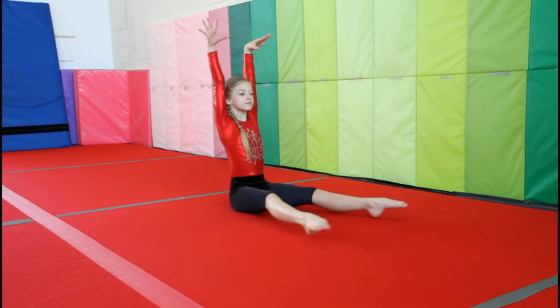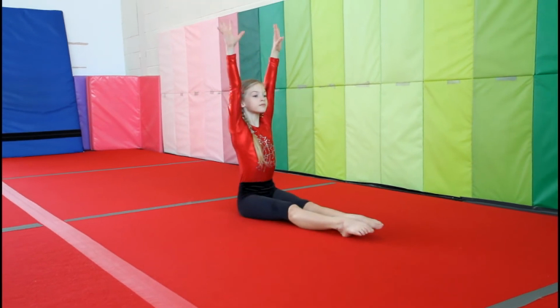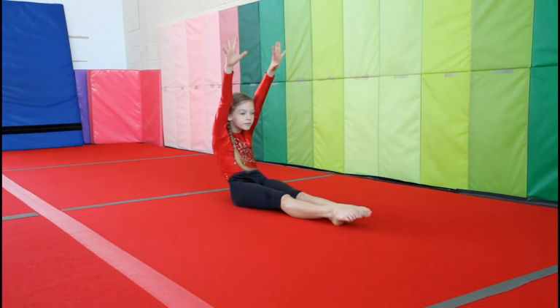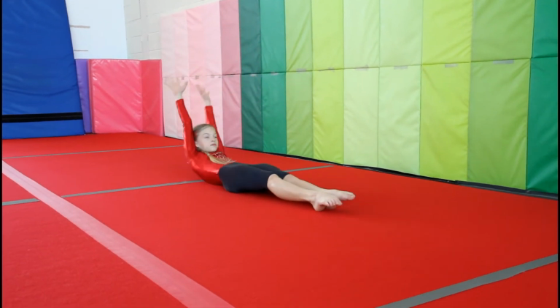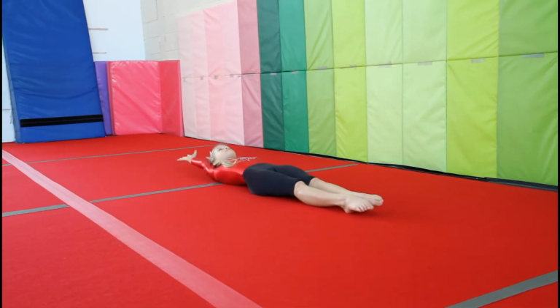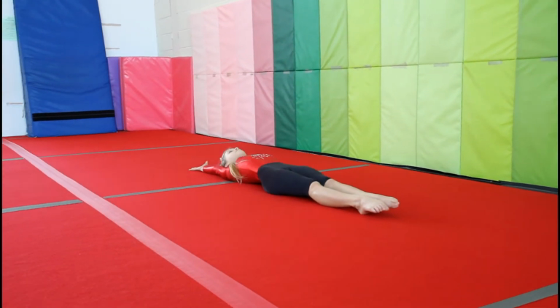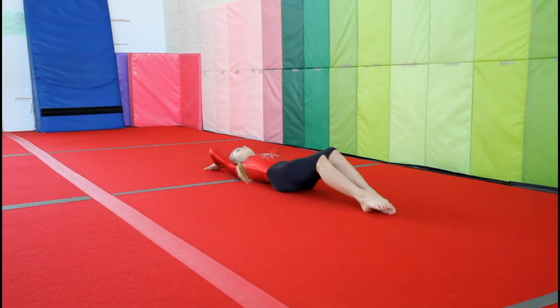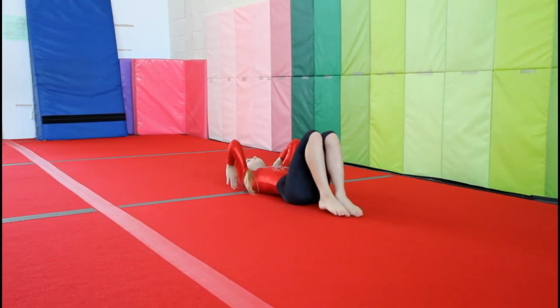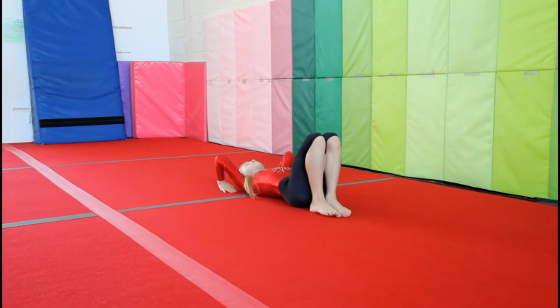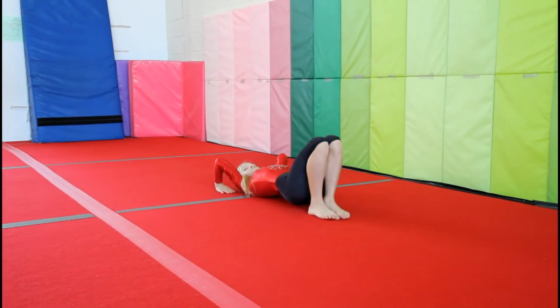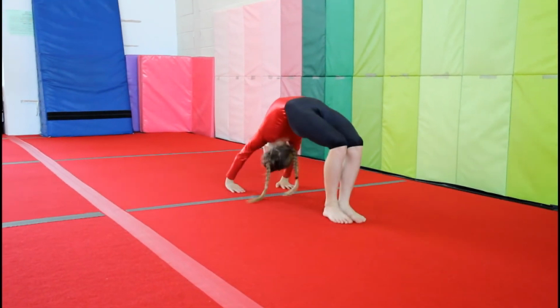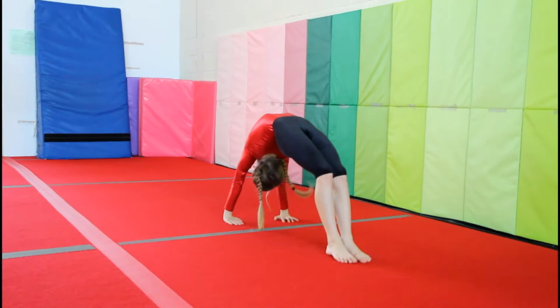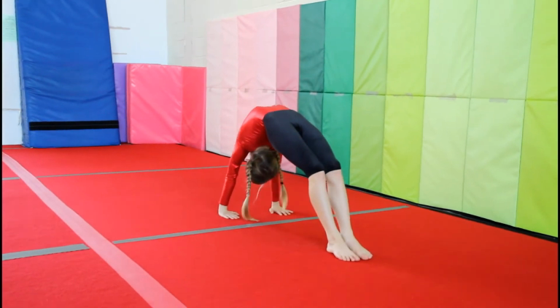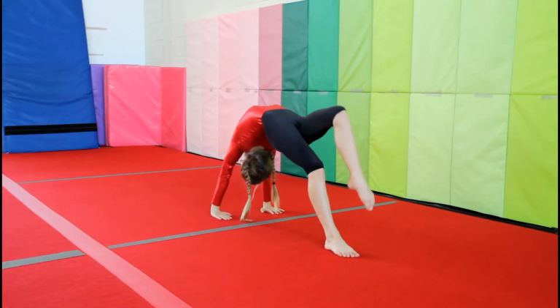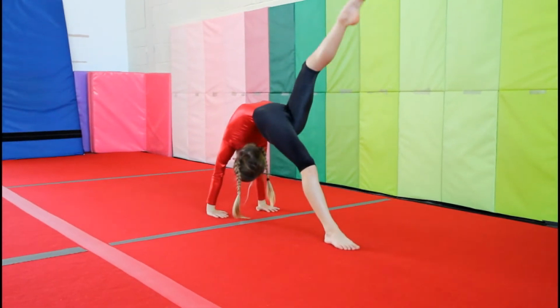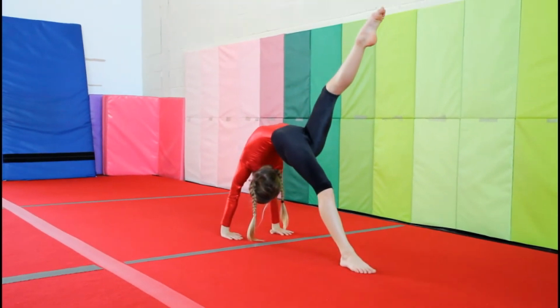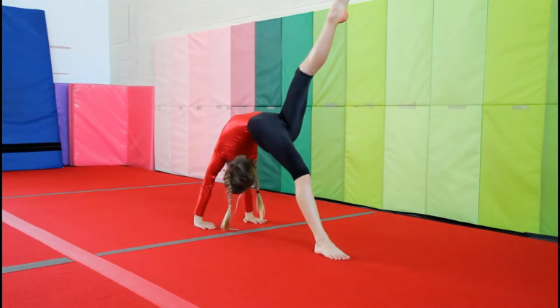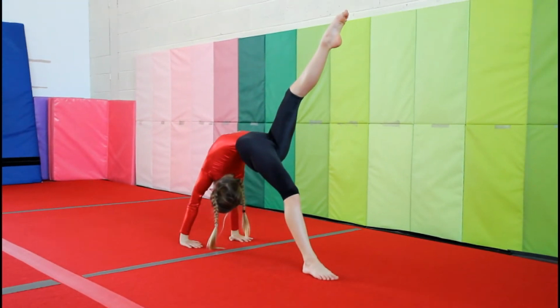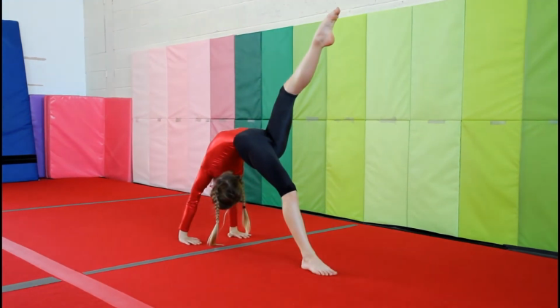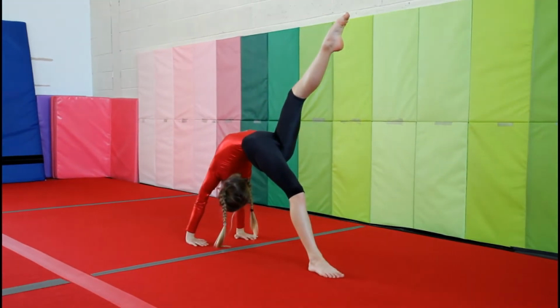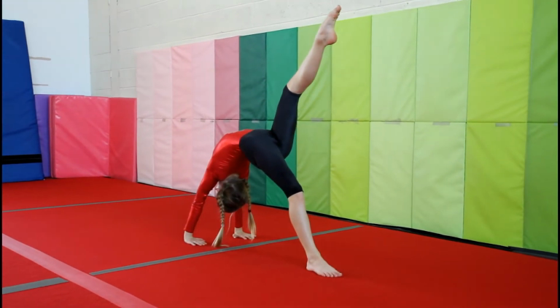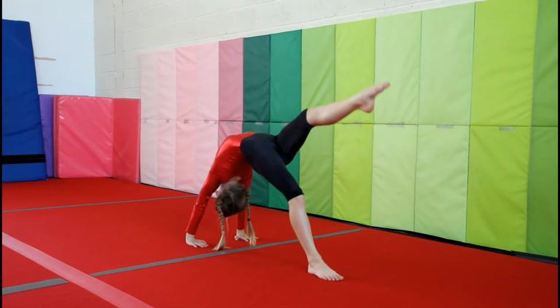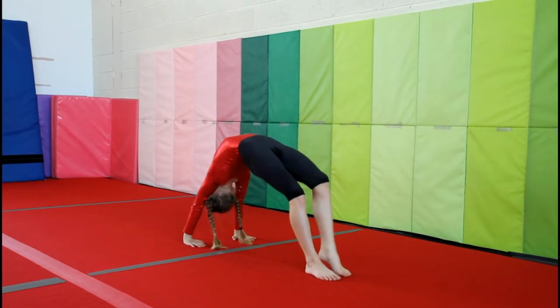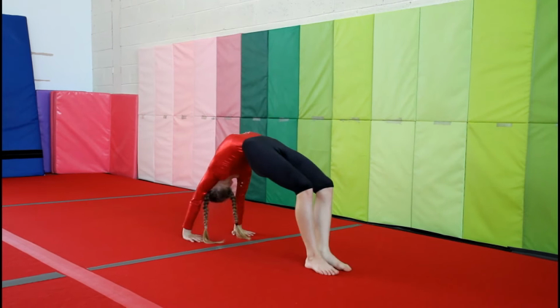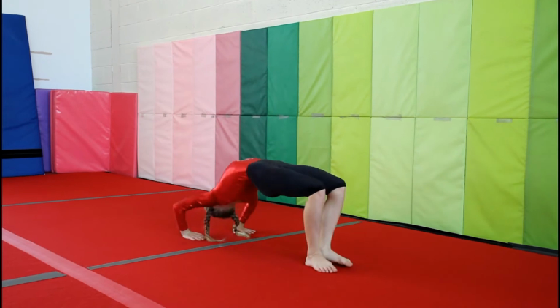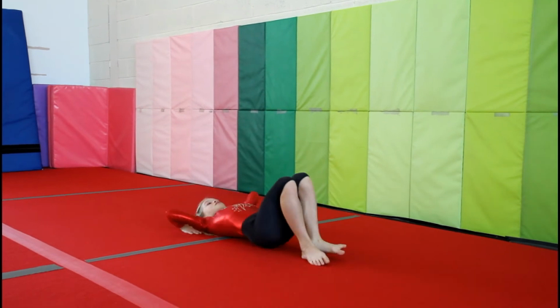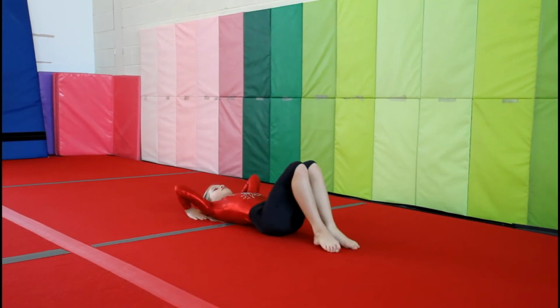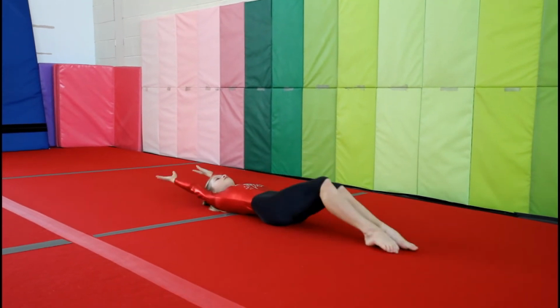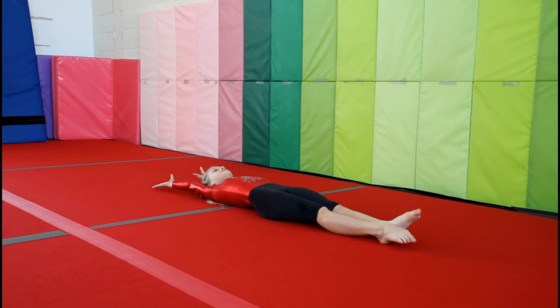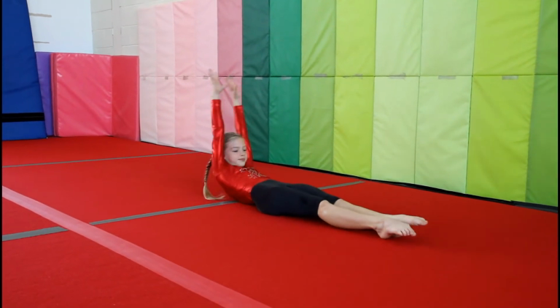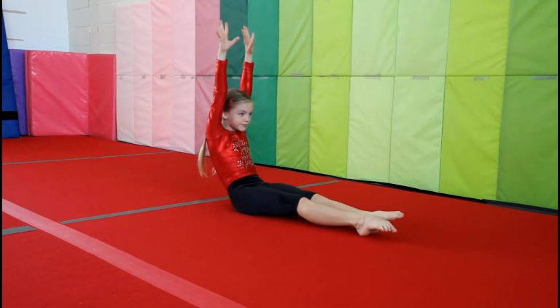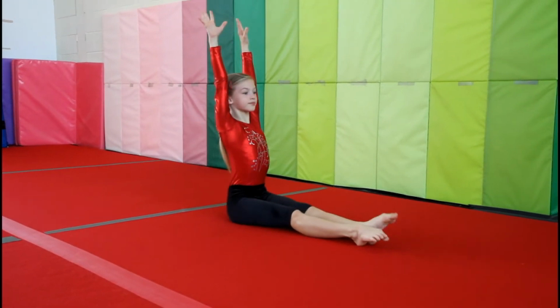Sit and lie down. Get ready to push into a bridge, holding your leg up for three seconds. Lie down and sit up, ready for a backward roll.